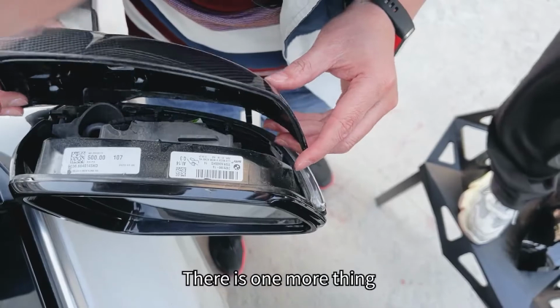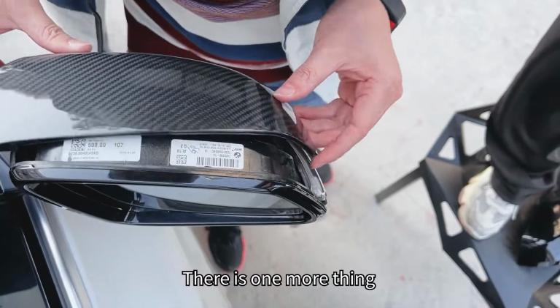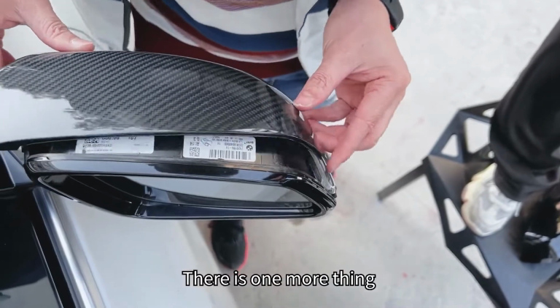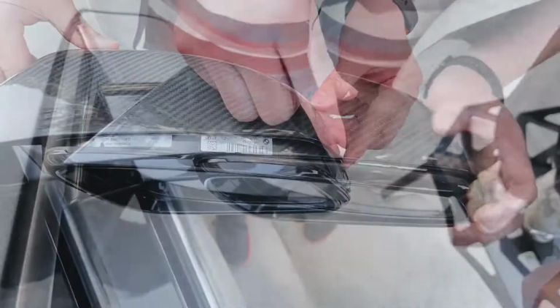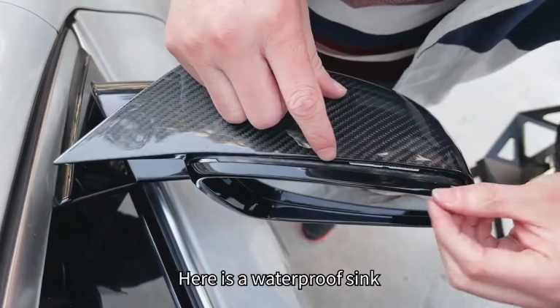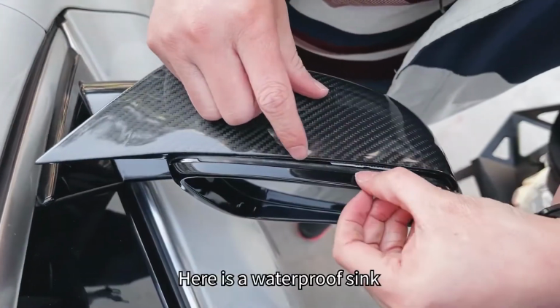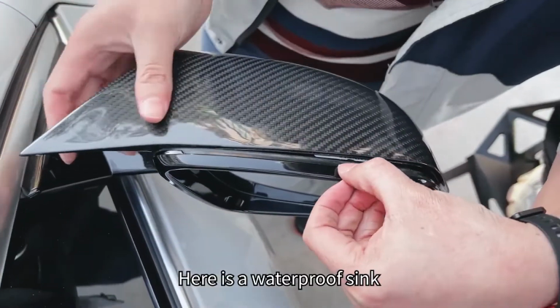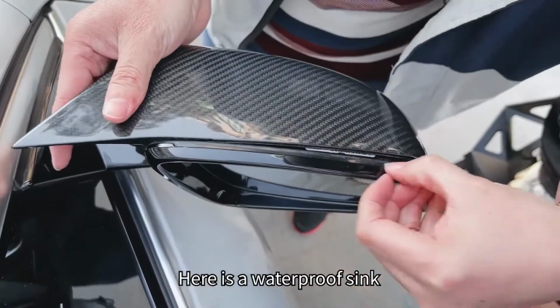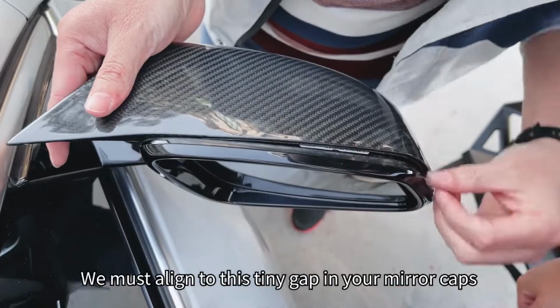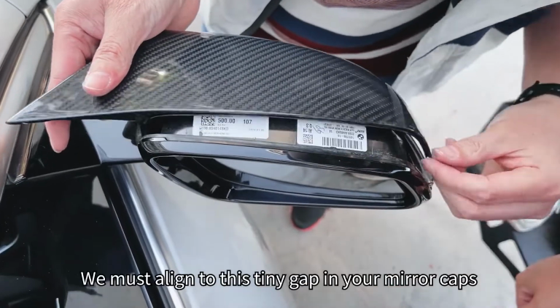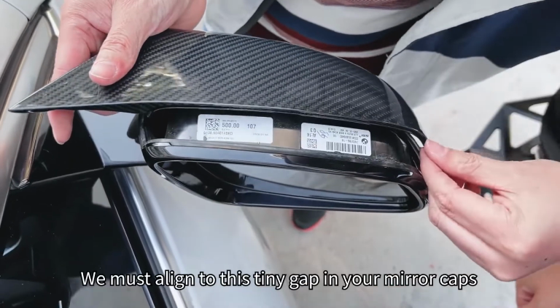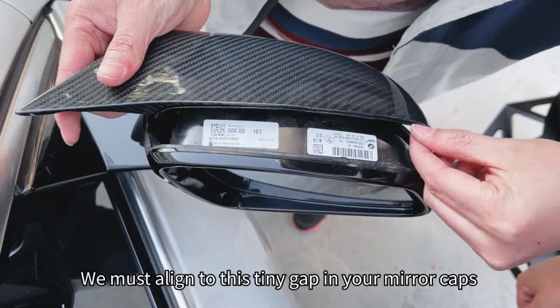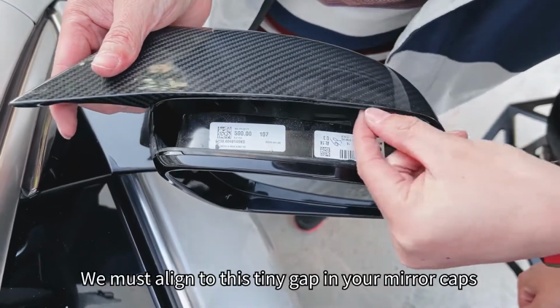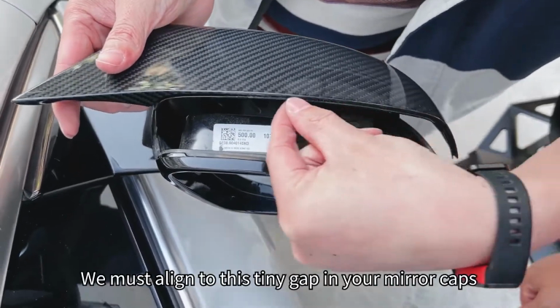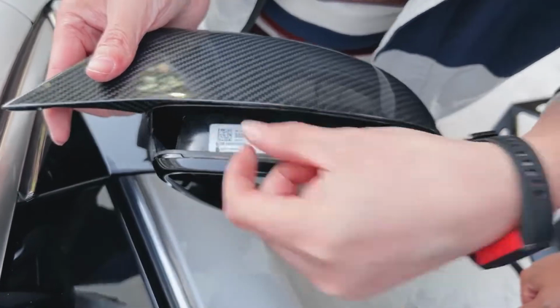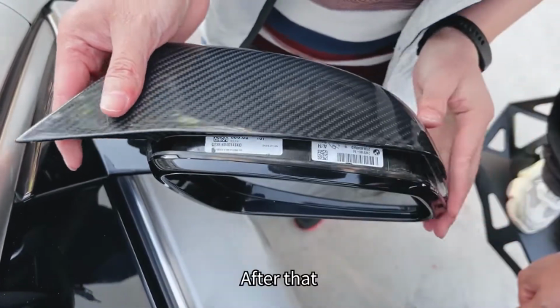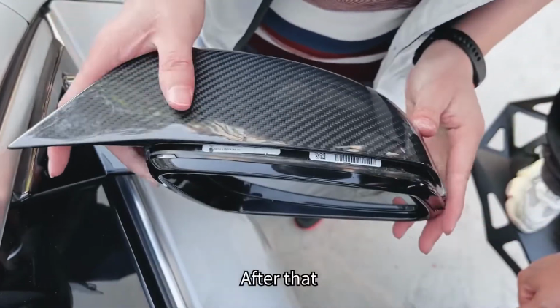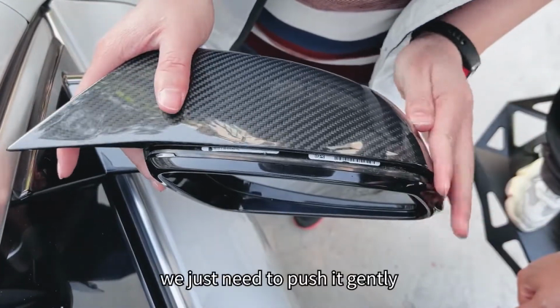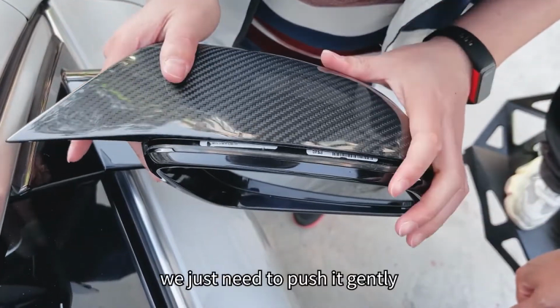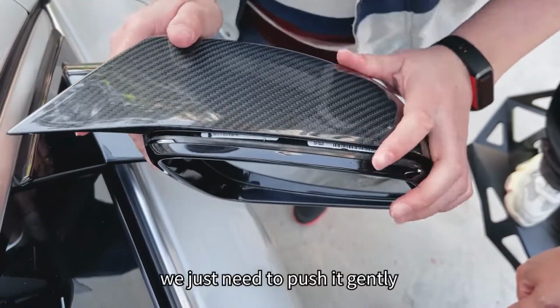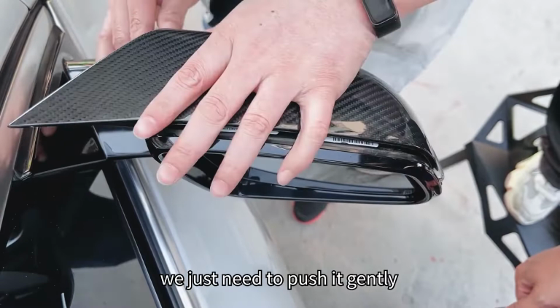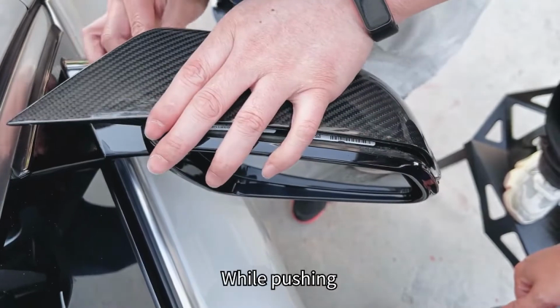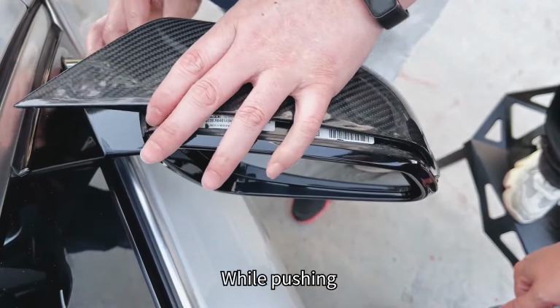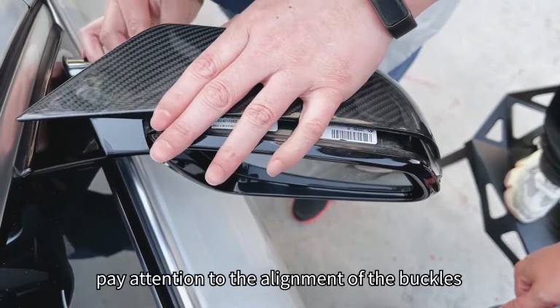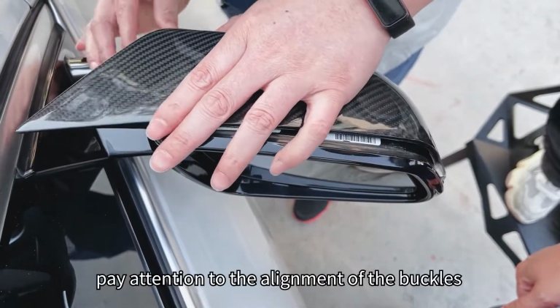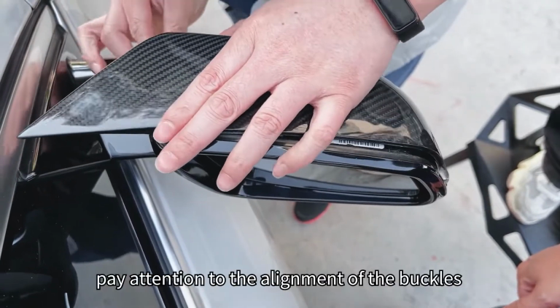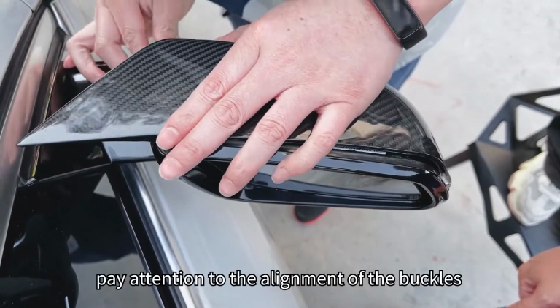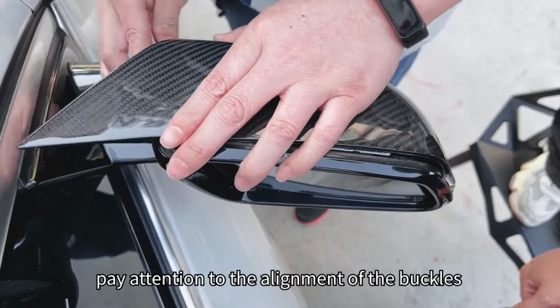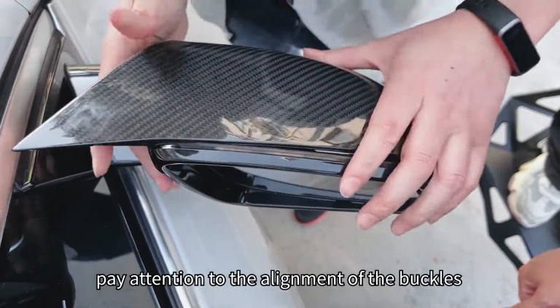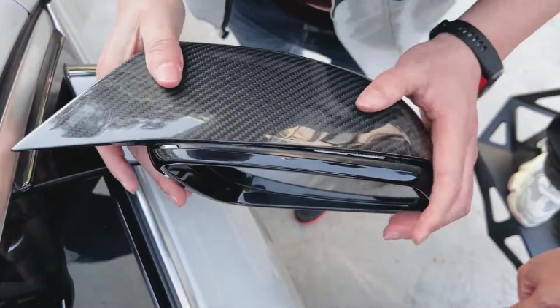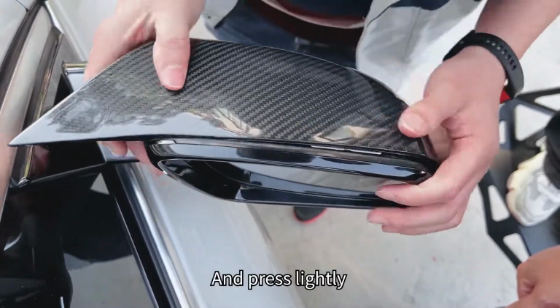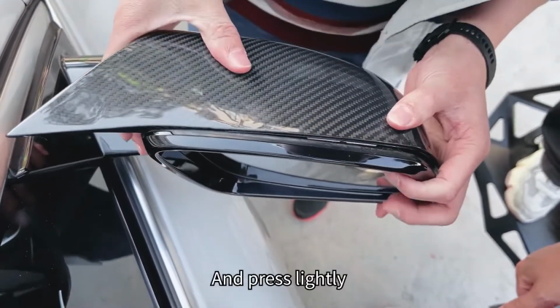There is one more thing. Here is a waterproof sink. We must align to this tiny gap in your mirror caps. After that, we just need to push it gently. While pushing, pay attention to the alignment of the buckles and press lightly.